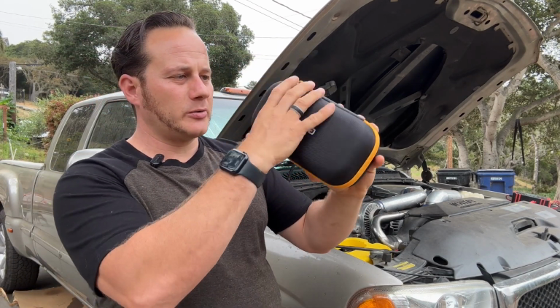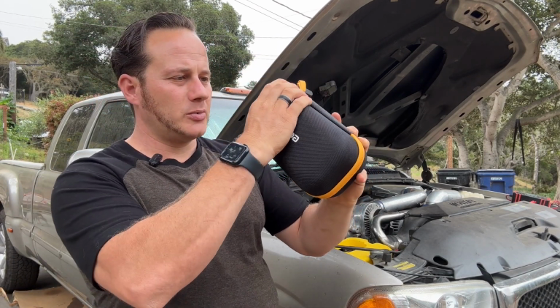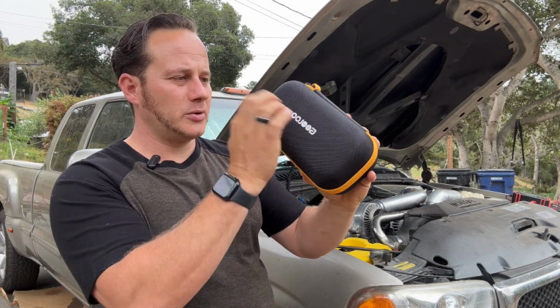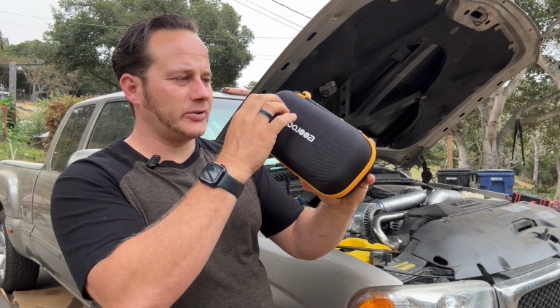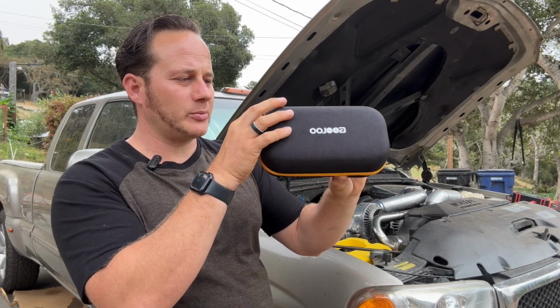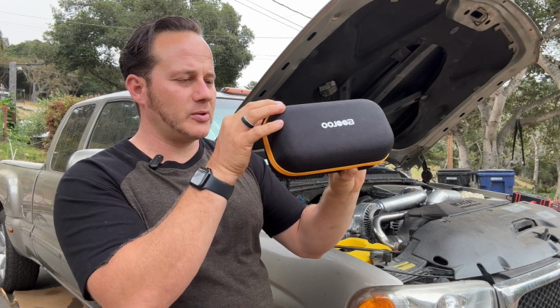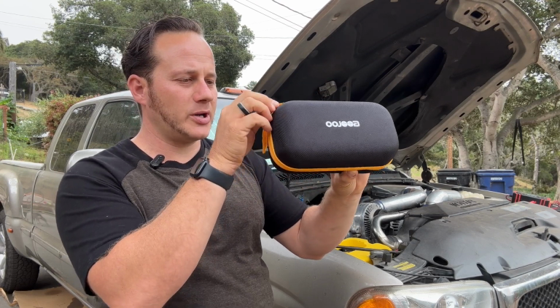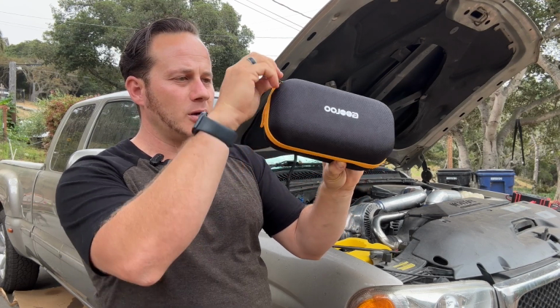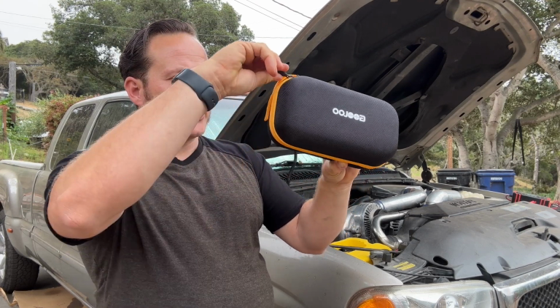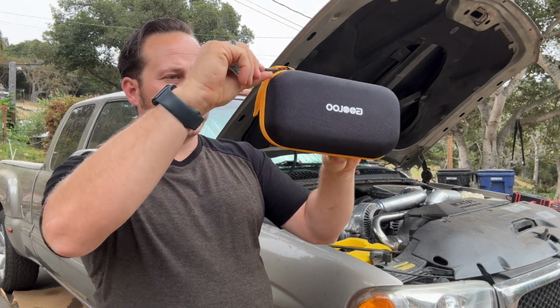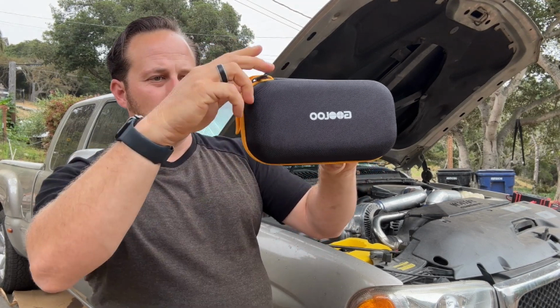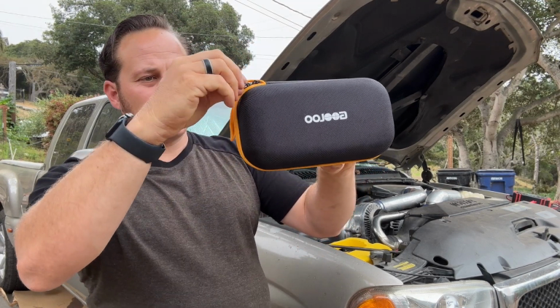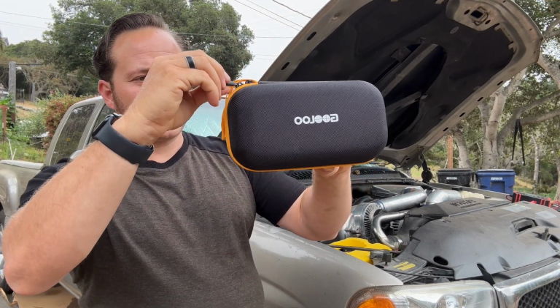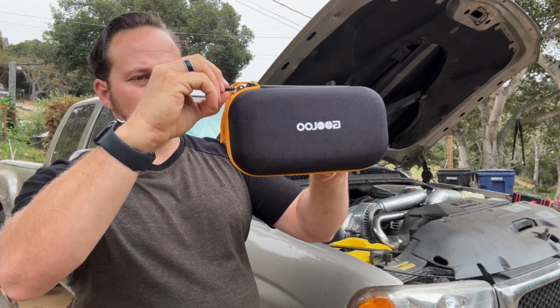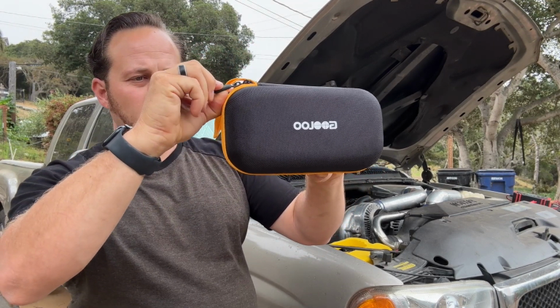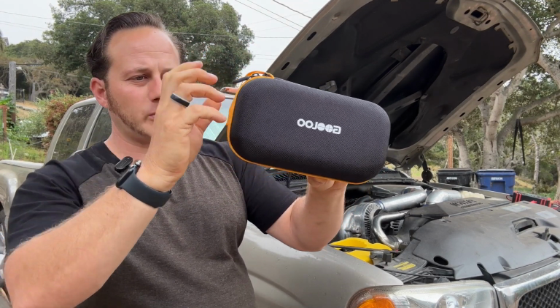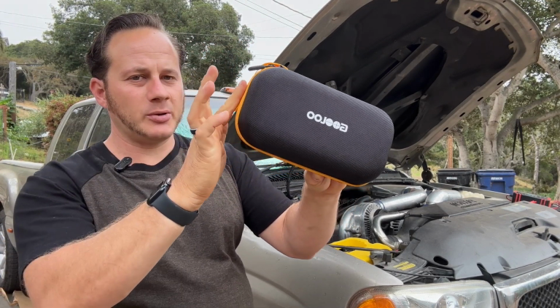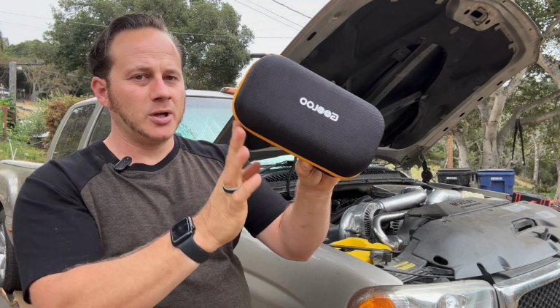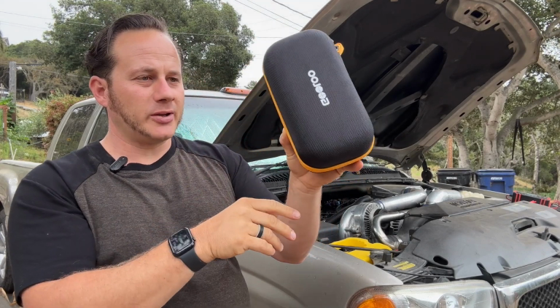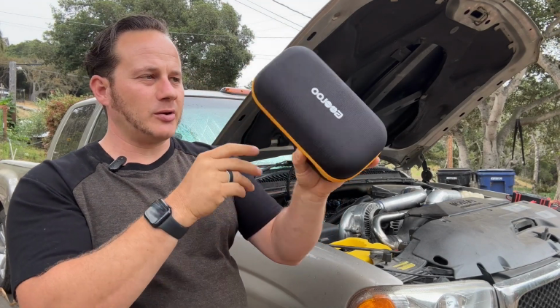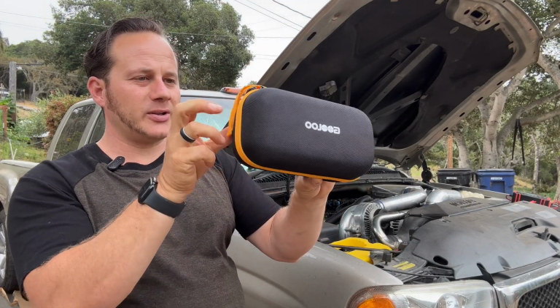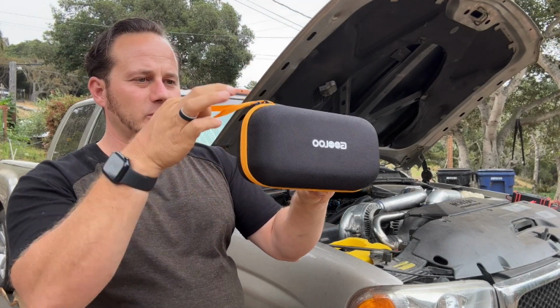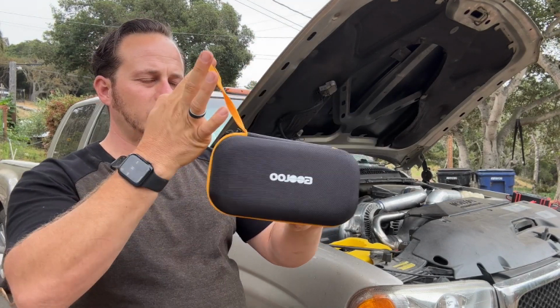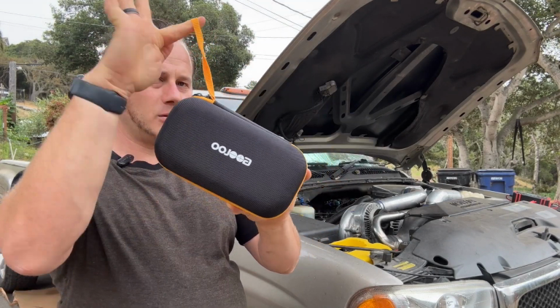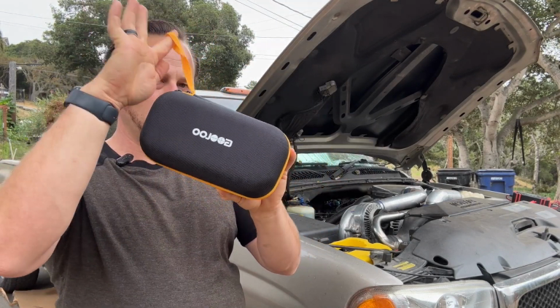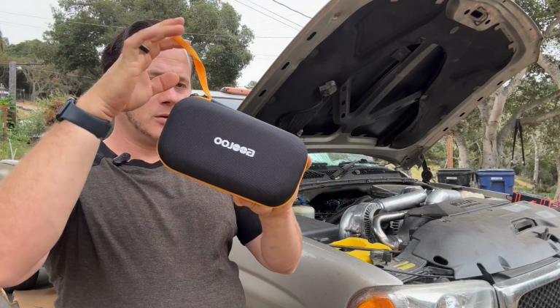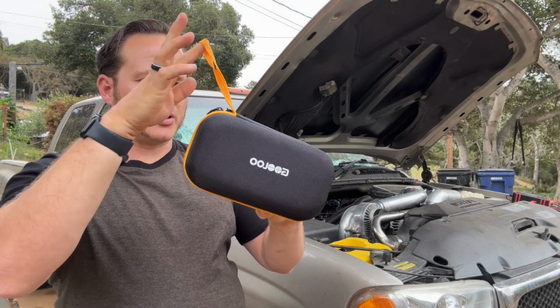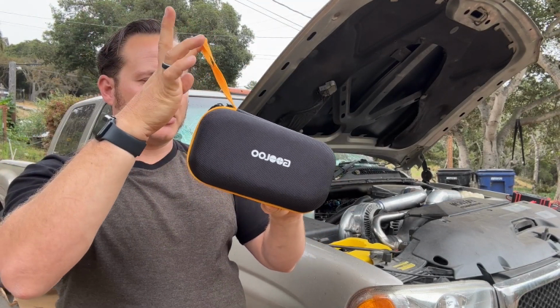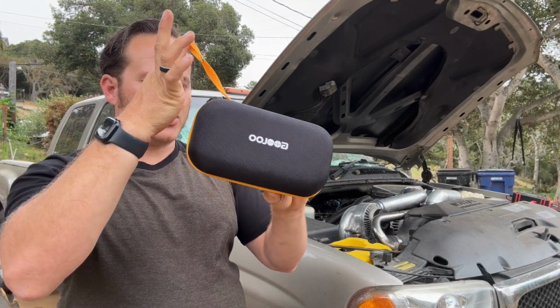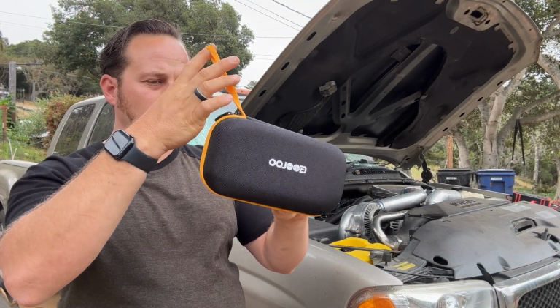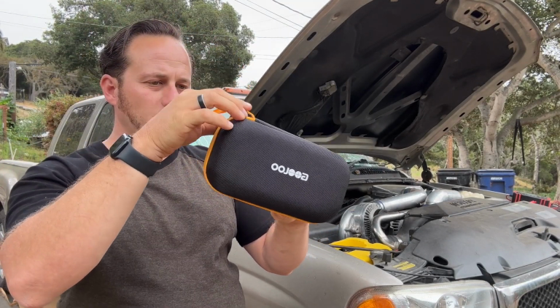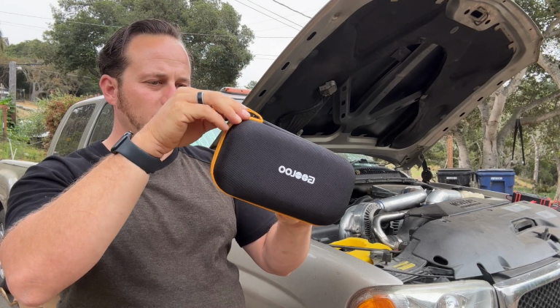It has a nice hard case with nice zippers with a rubberized grip, a yellow accent so you can locate it easily, and a little hanger to hold it.